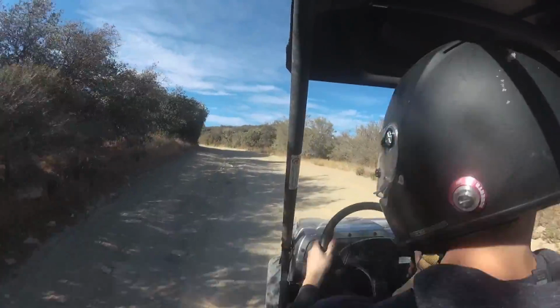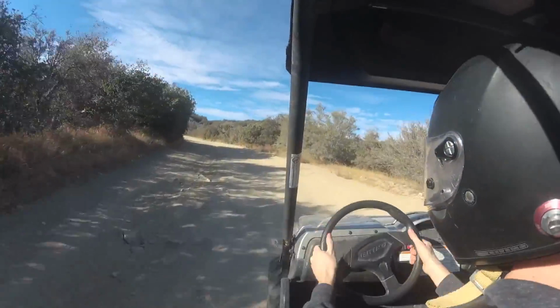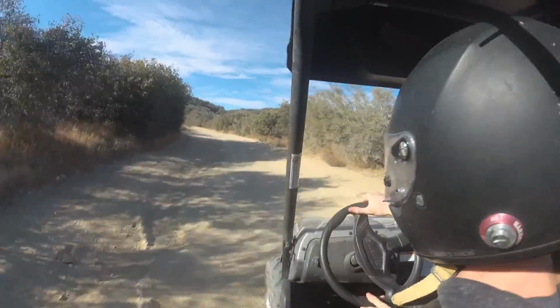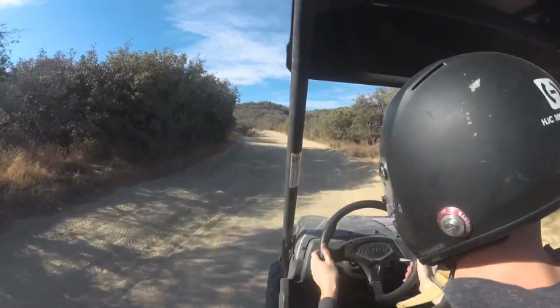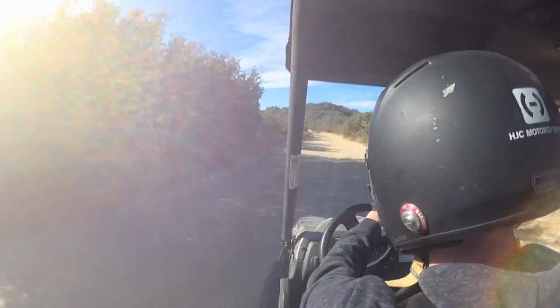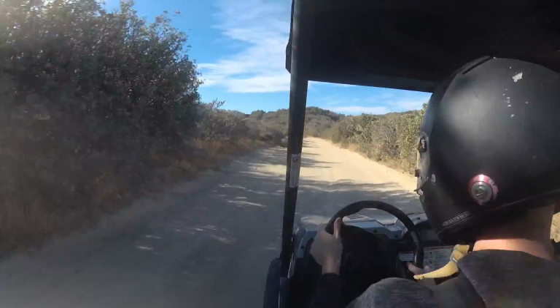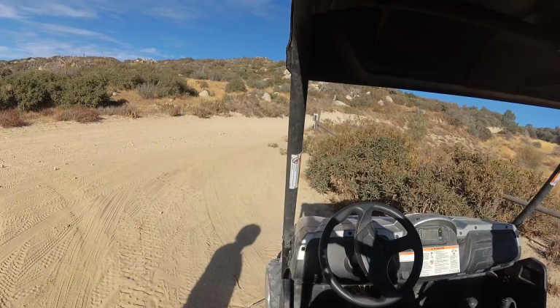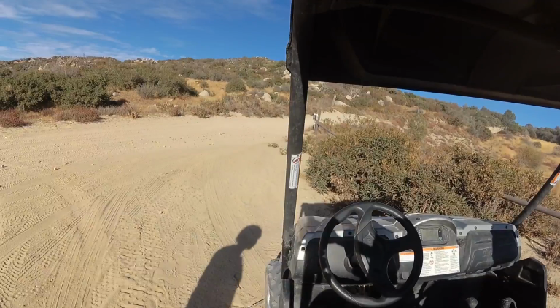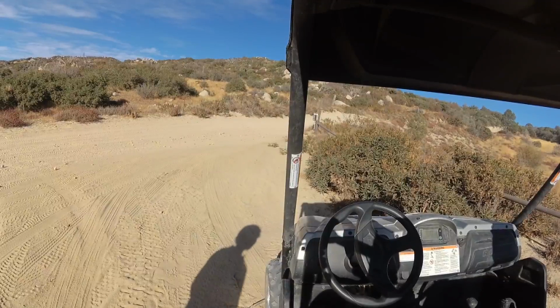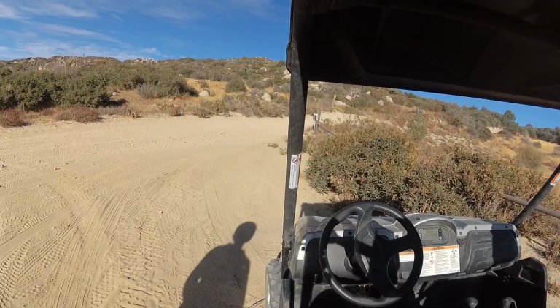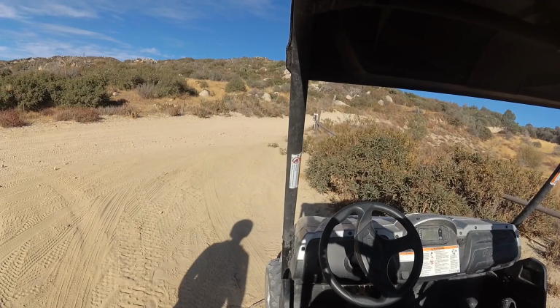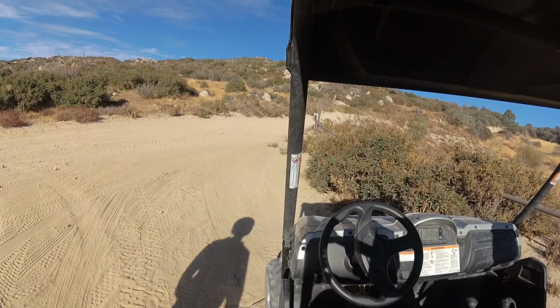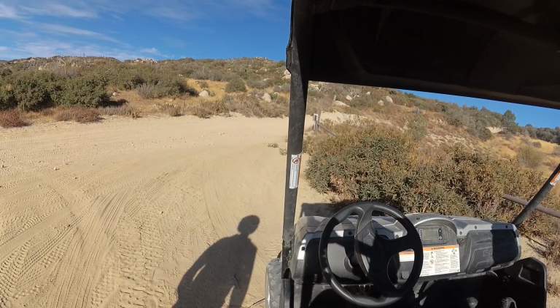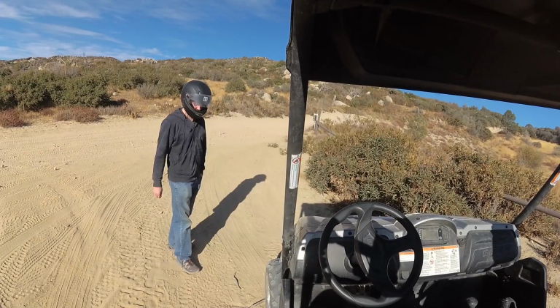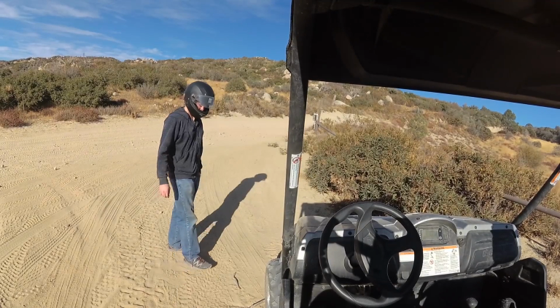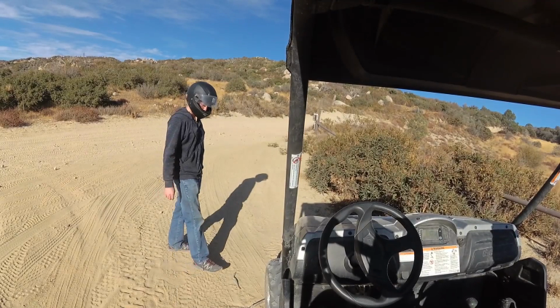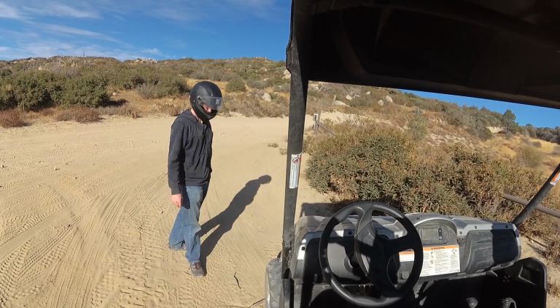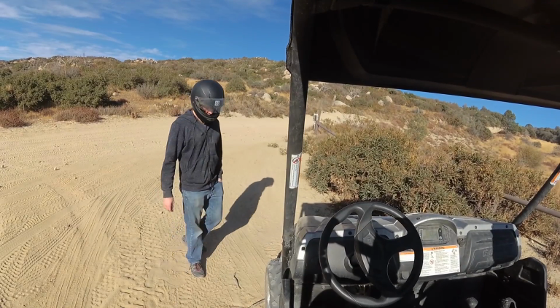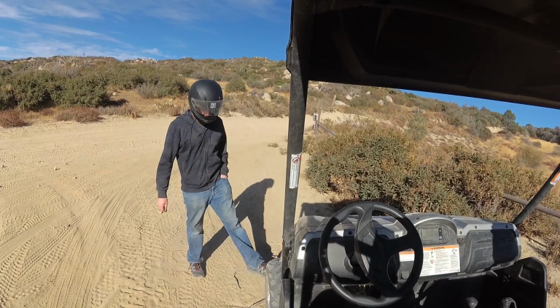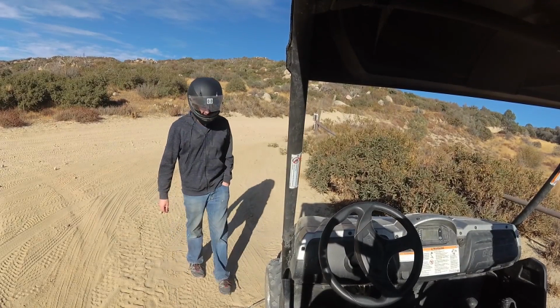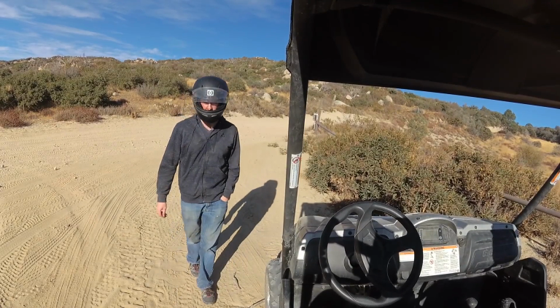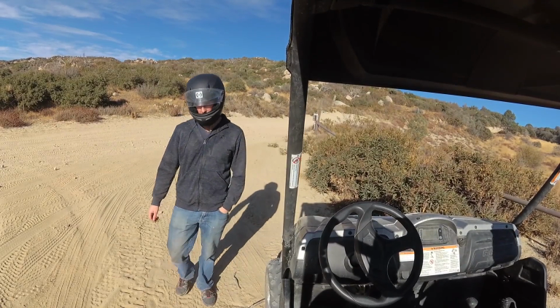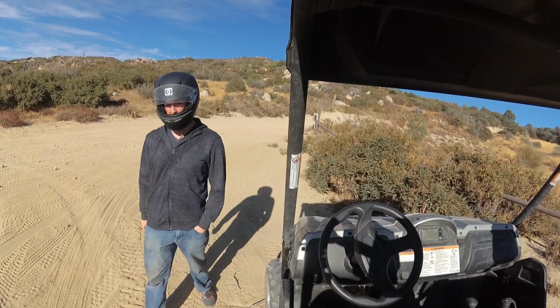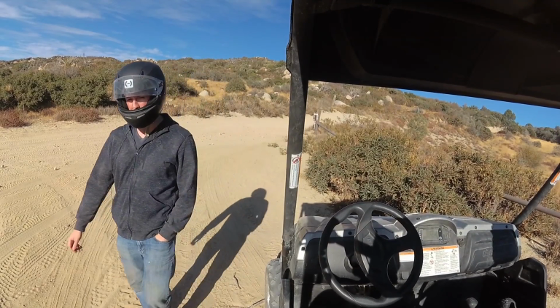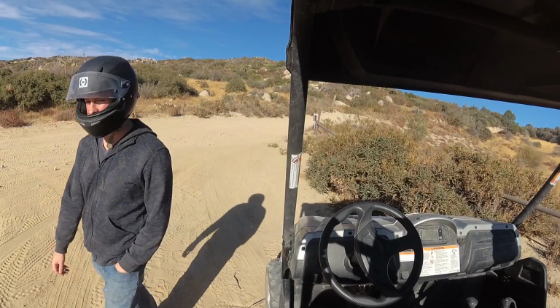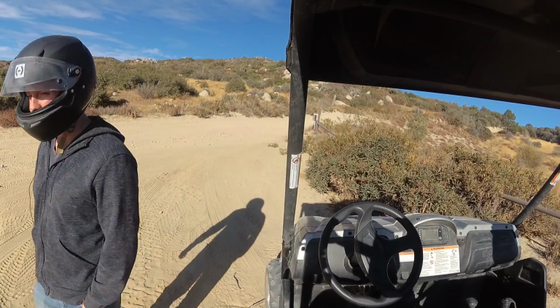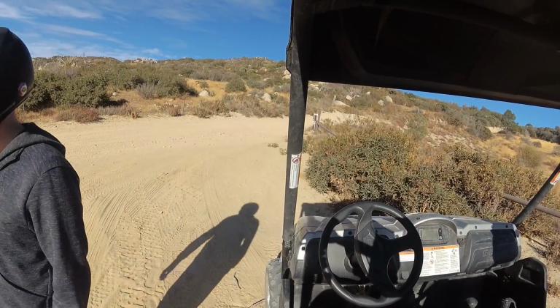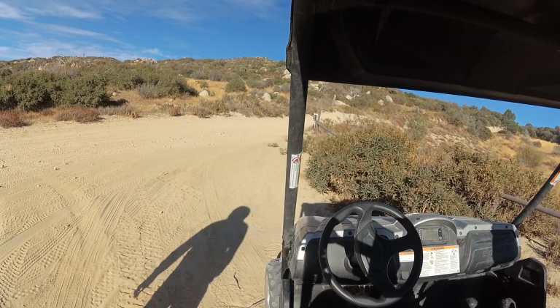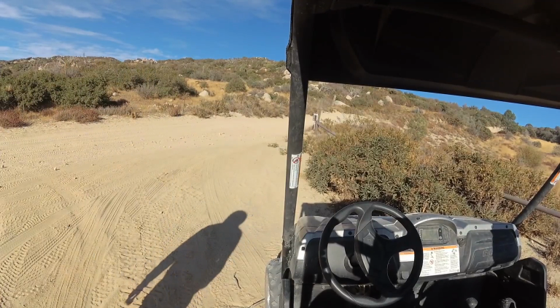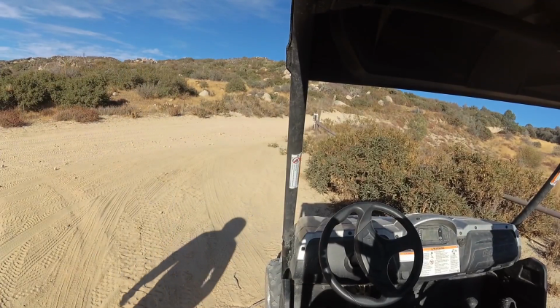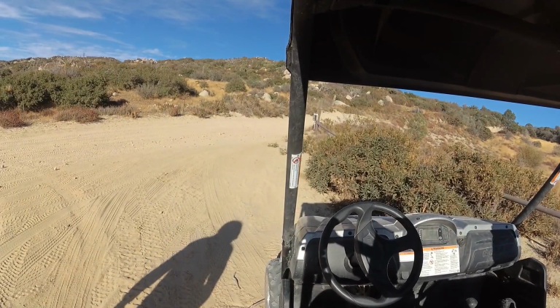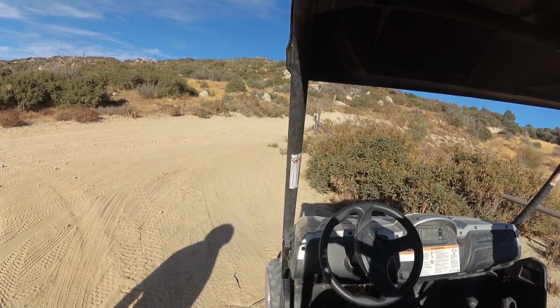Yeah, this thing just loves to slide around. I'm going to go run this Black Diamond 3 and we'll hit some rough stuff and see how the suspension does. Maybe make some further adjustments to the damping, but overall I'm very pleased.